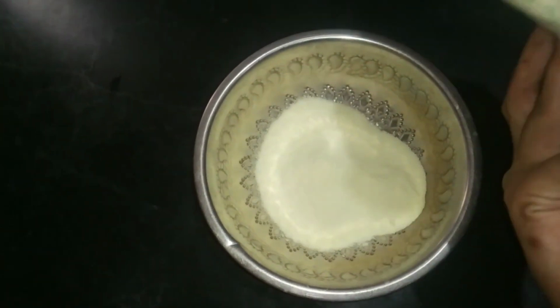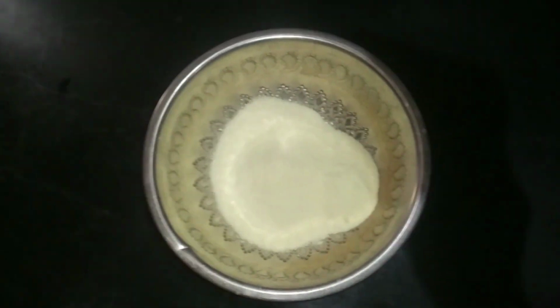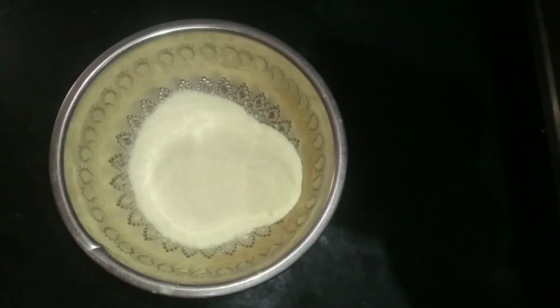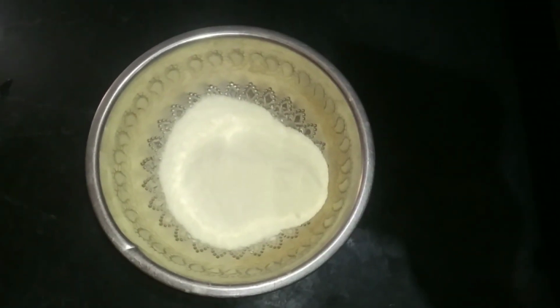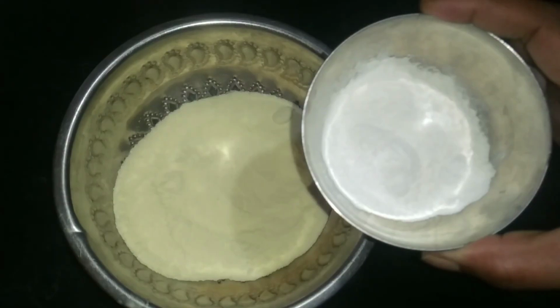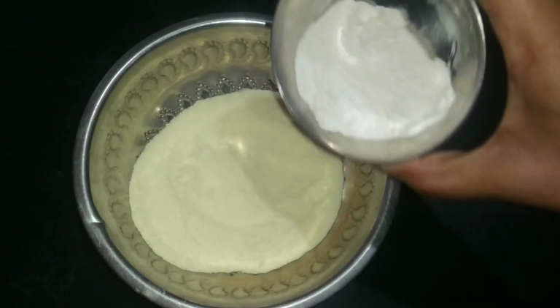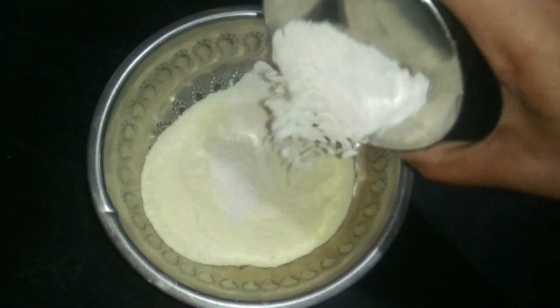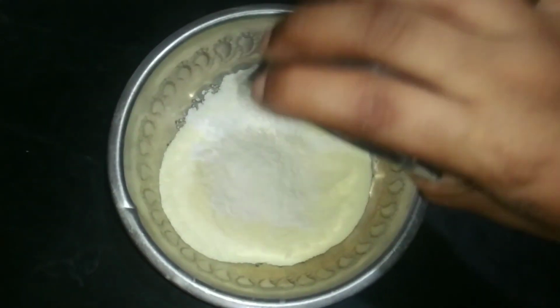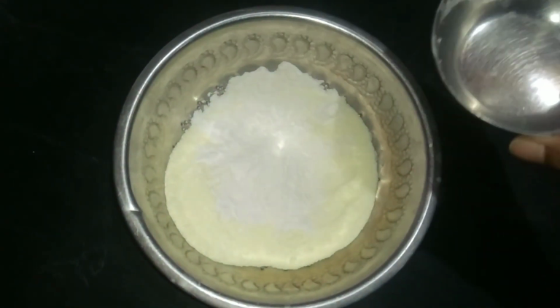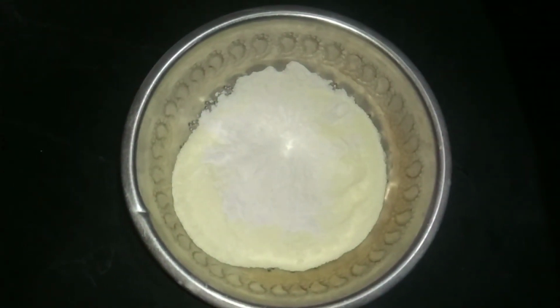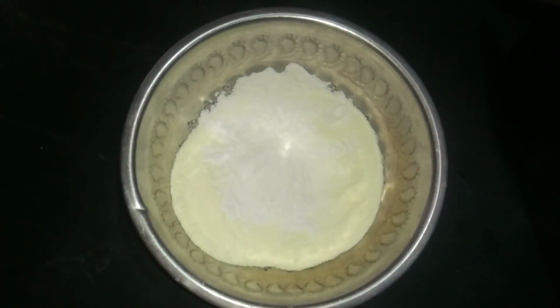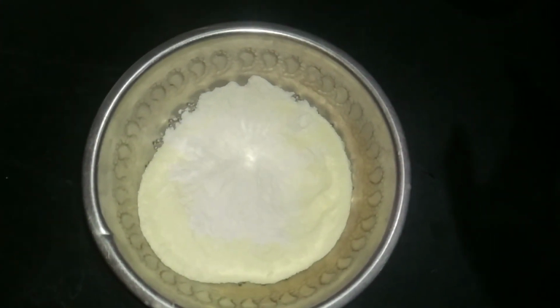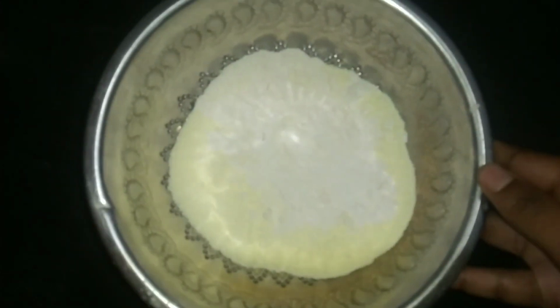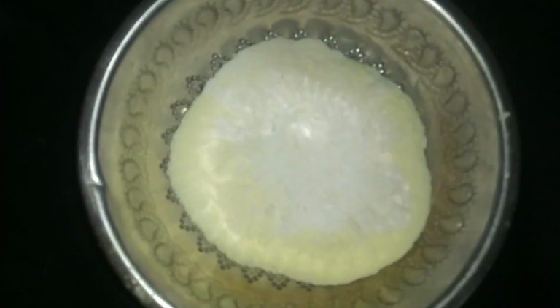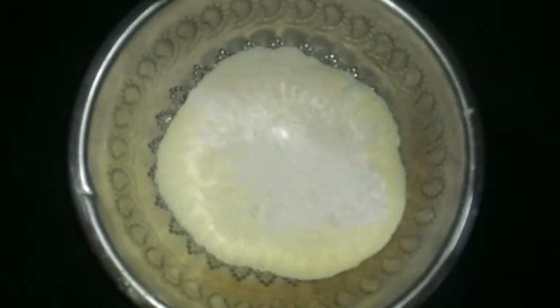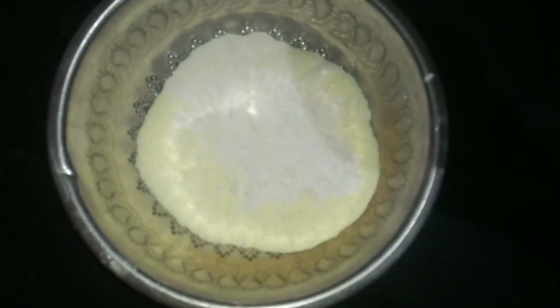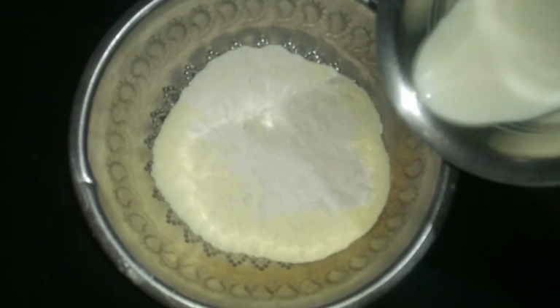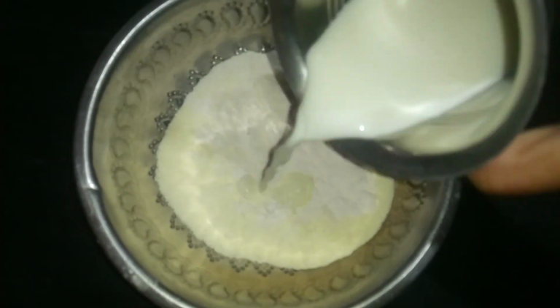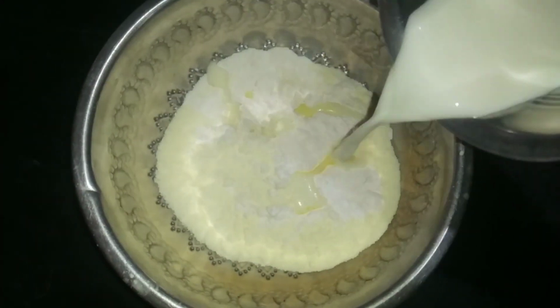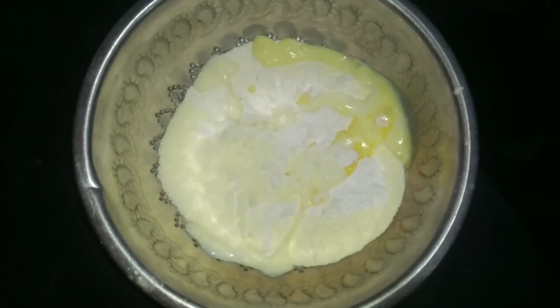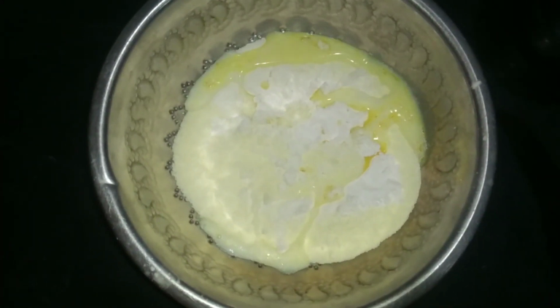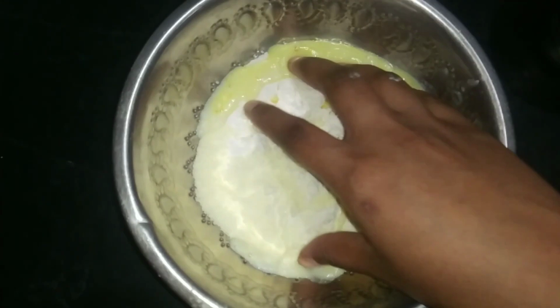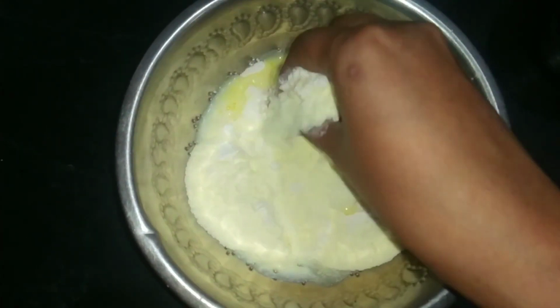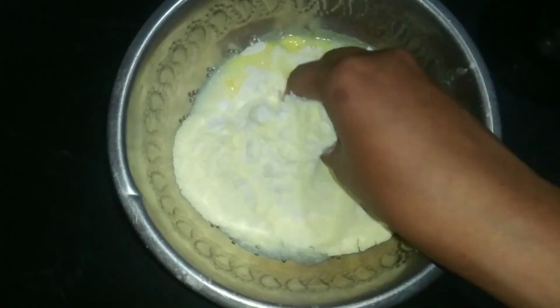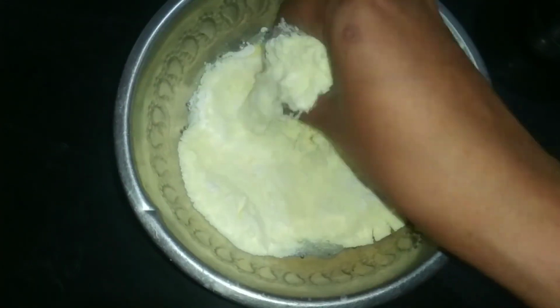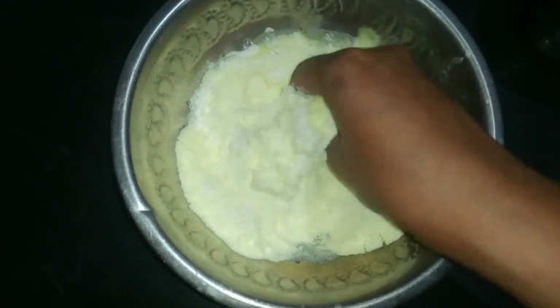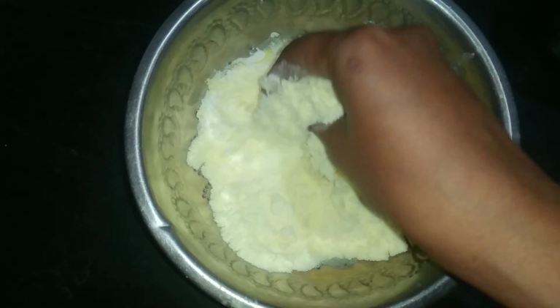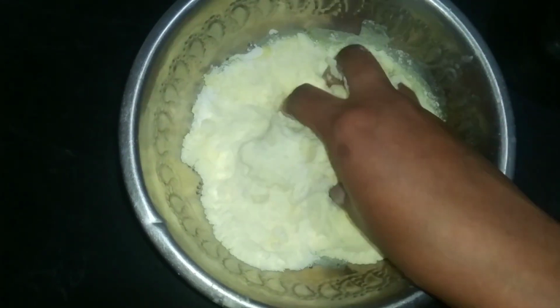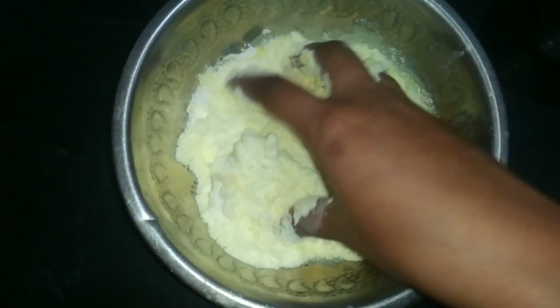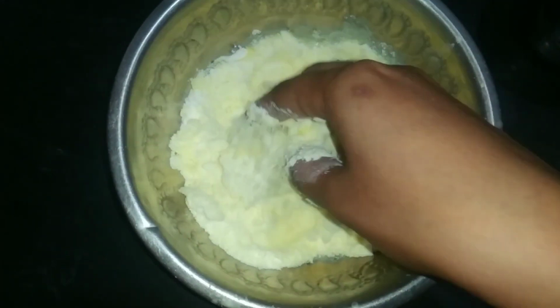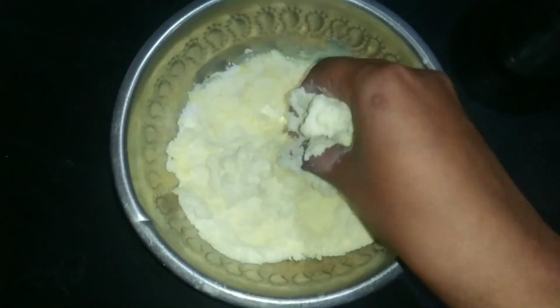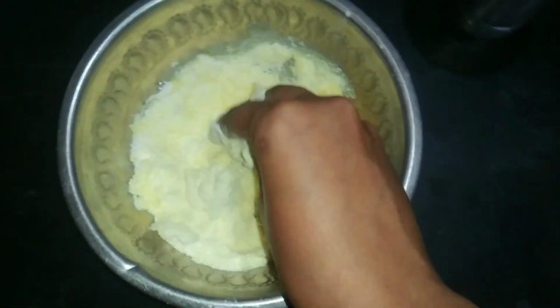1 tablespoon of water and 1 tablespoon of water. We will cook the pot of water in the bowl.